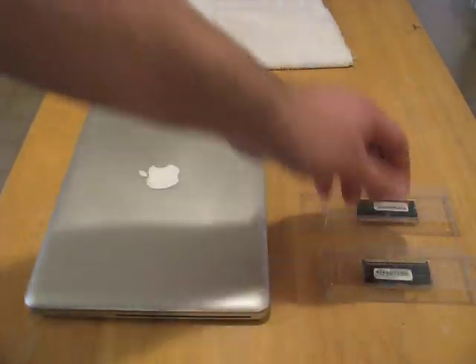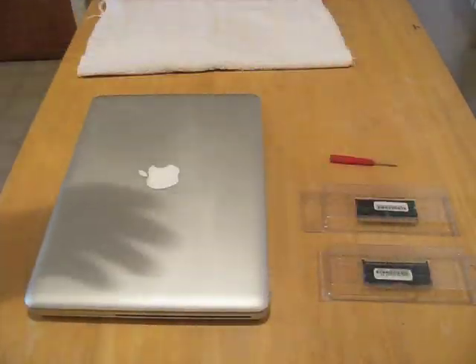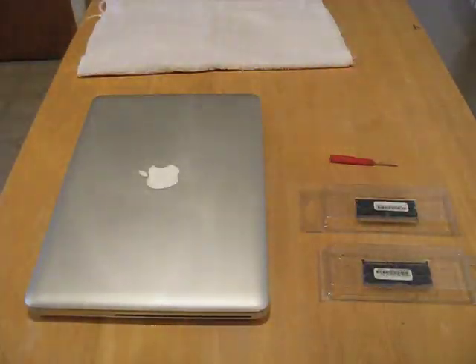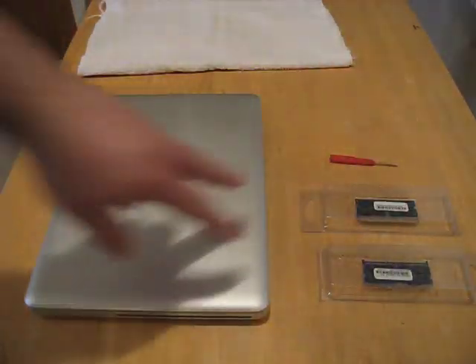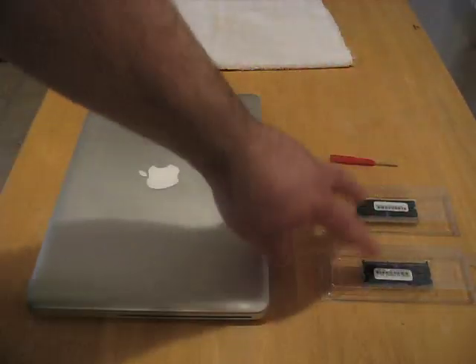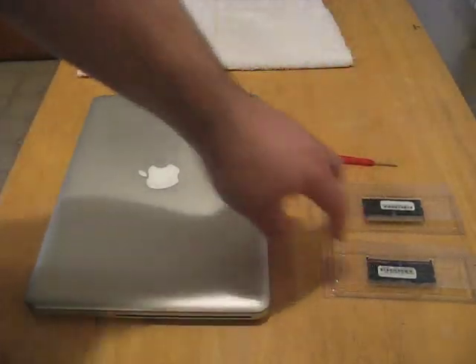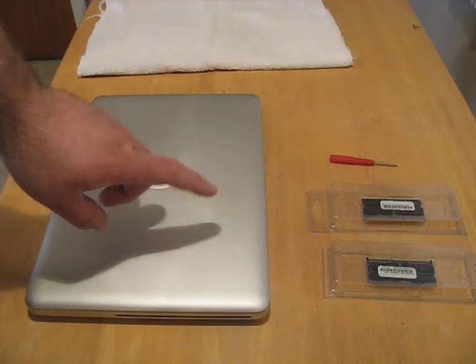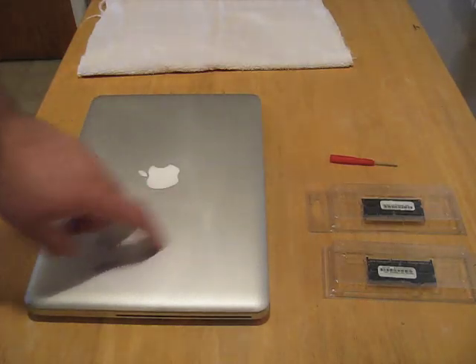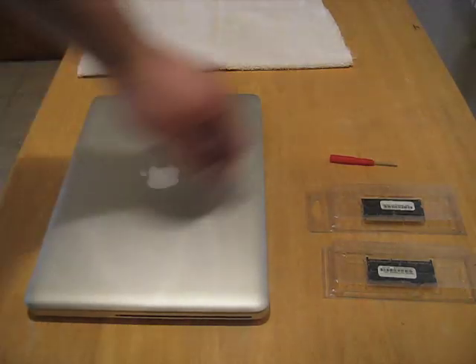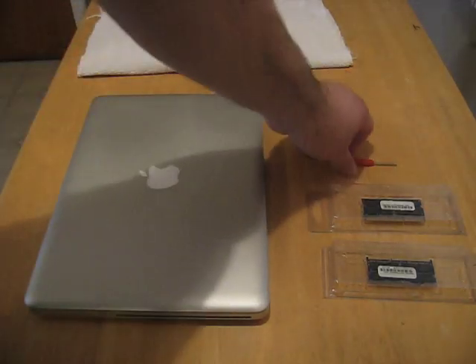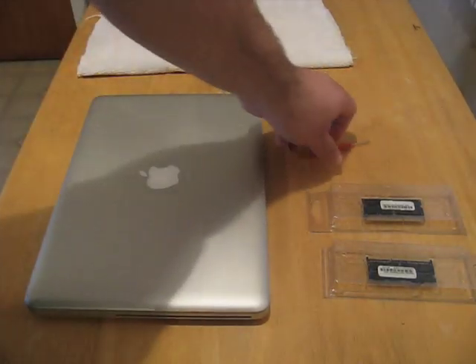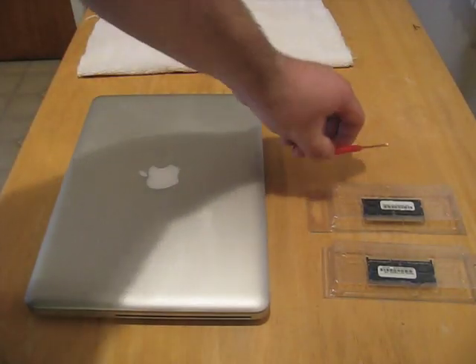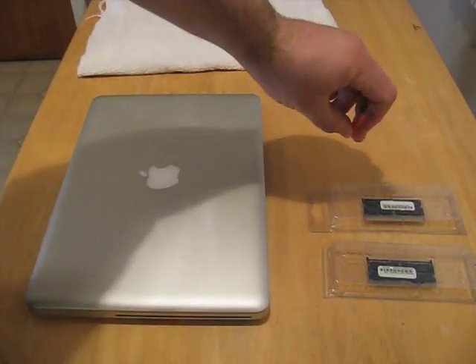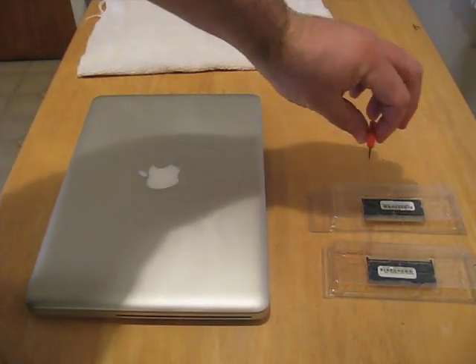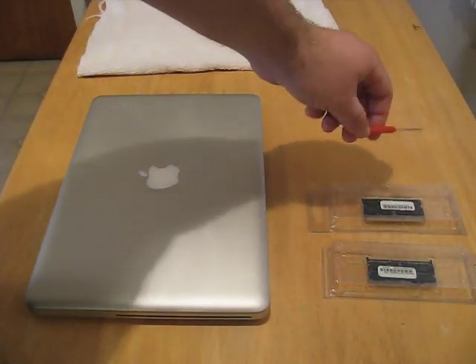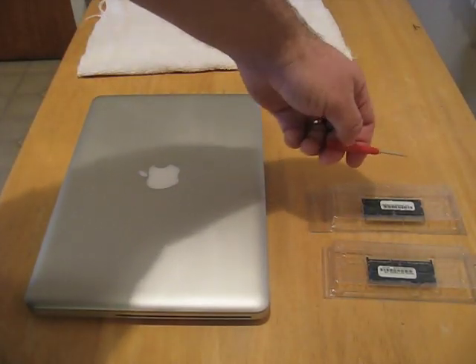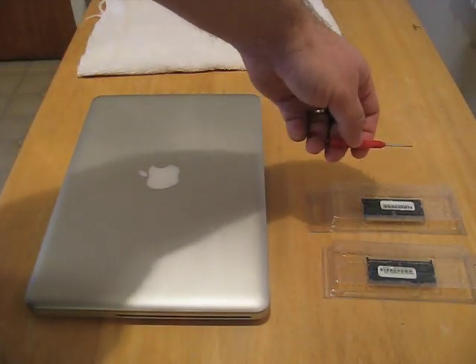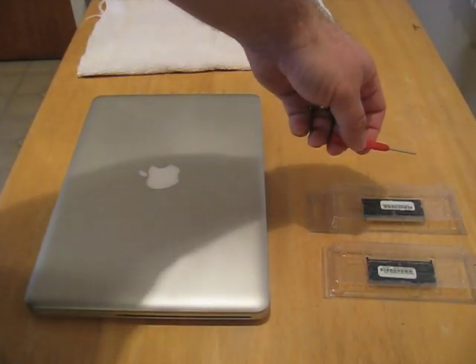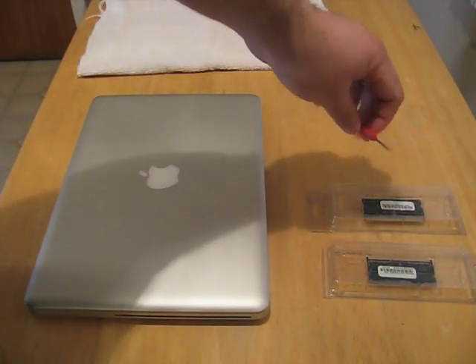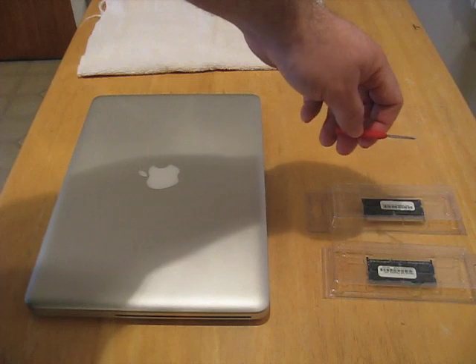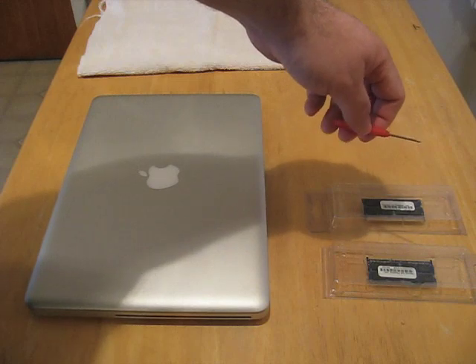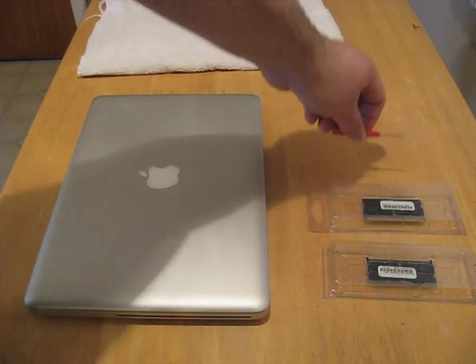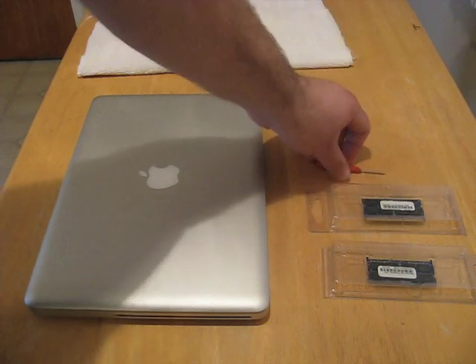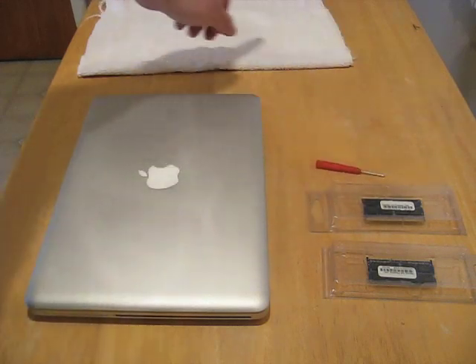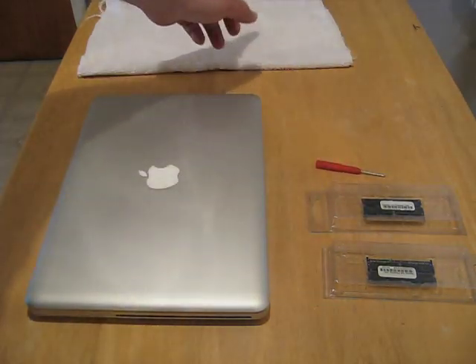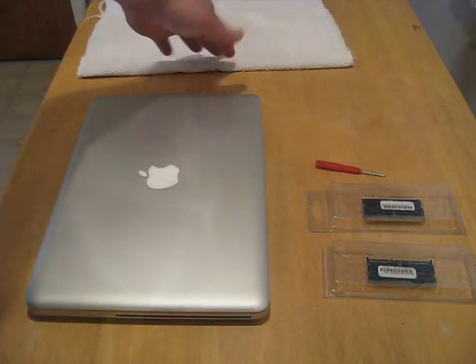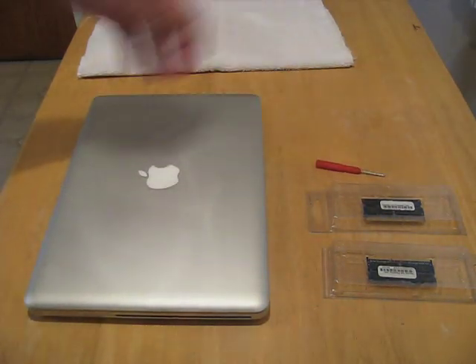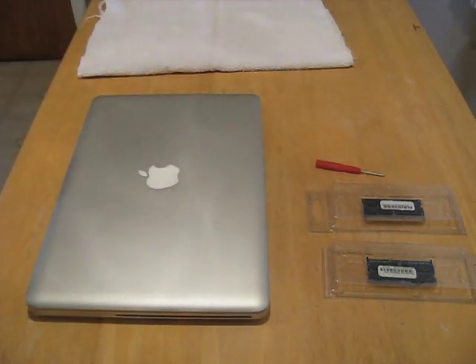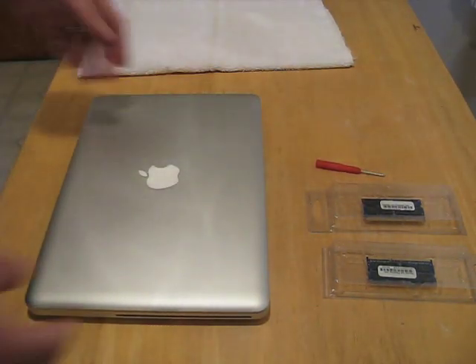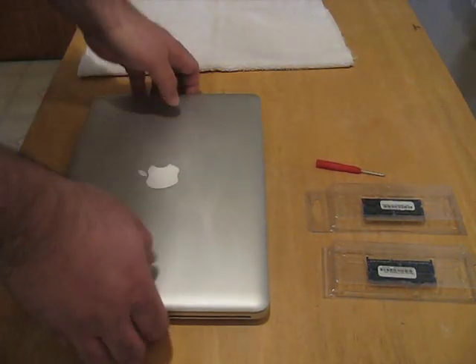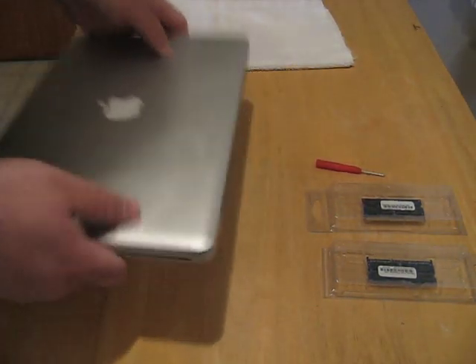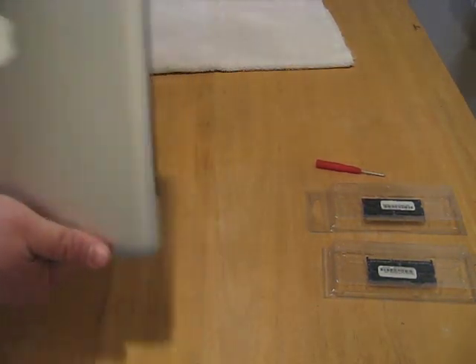So what you need is your RAM, your MacBook, and you need a jeweler's — like a glasses screwdriver. And I have a towel here just so we can flip this upside down and not scratch it.